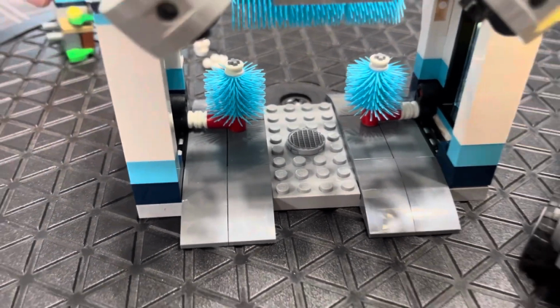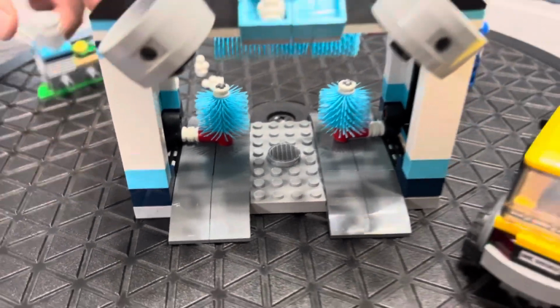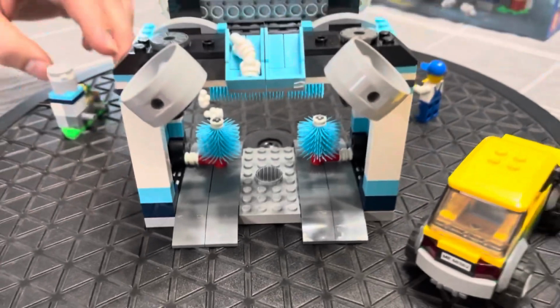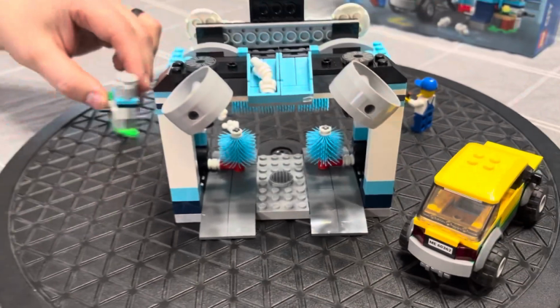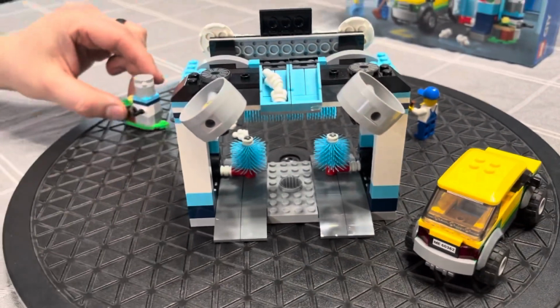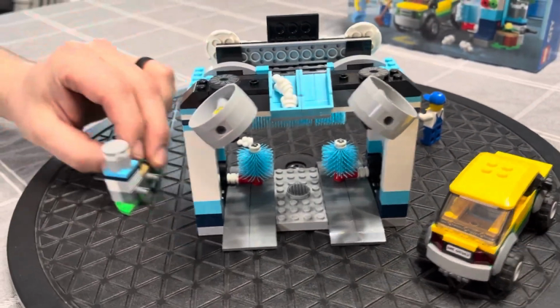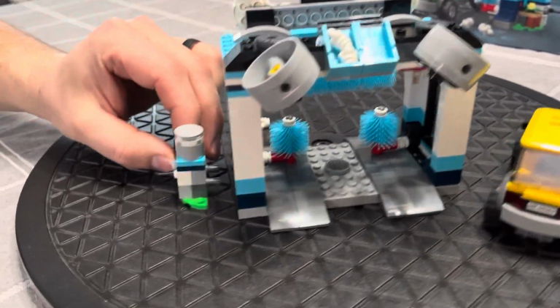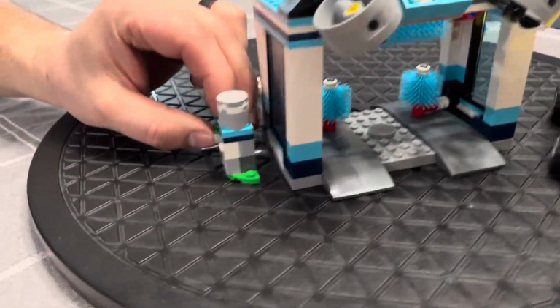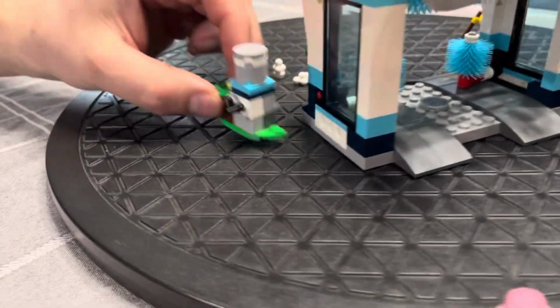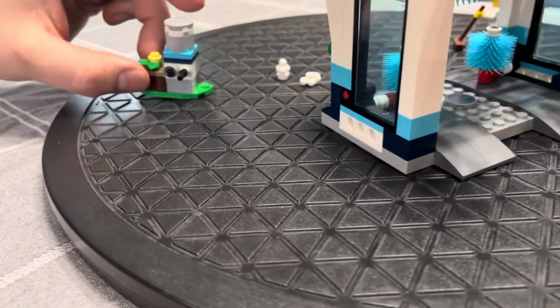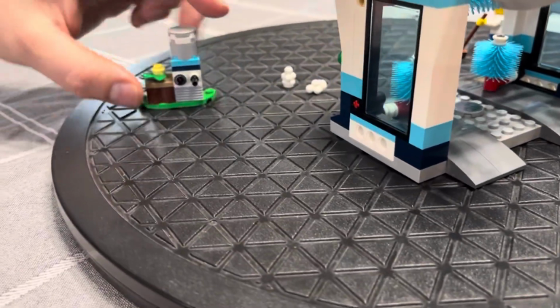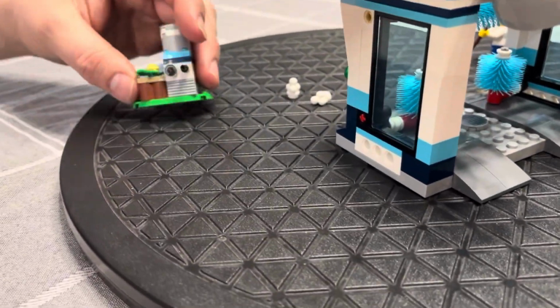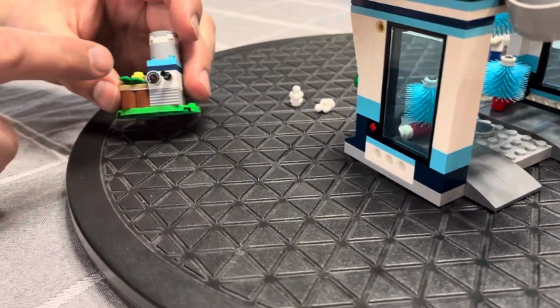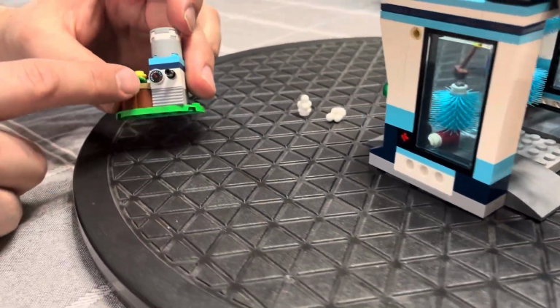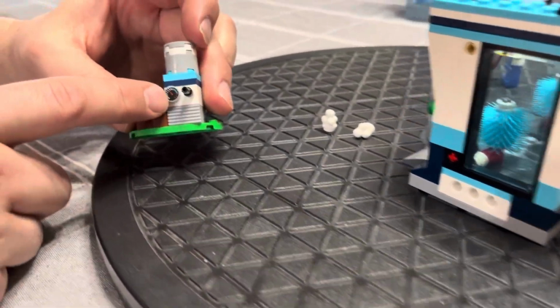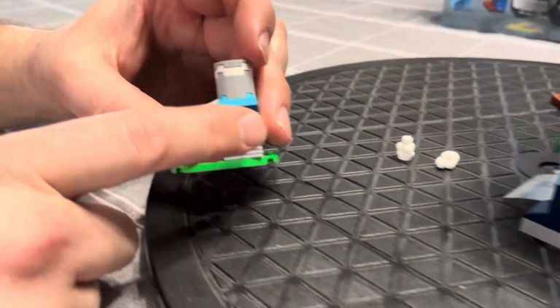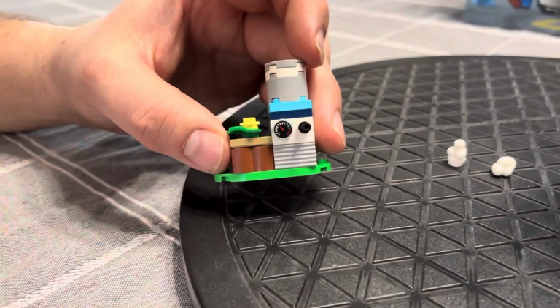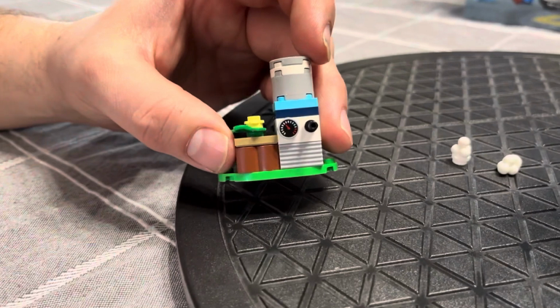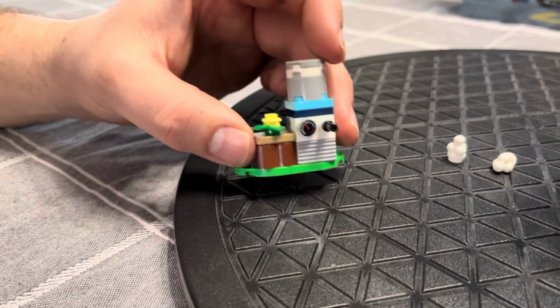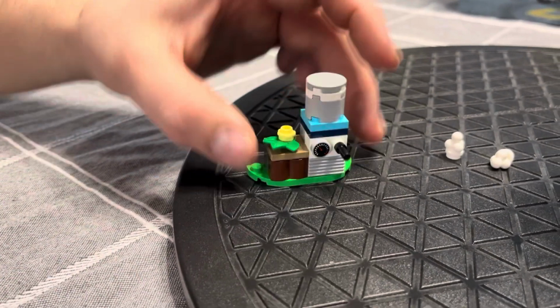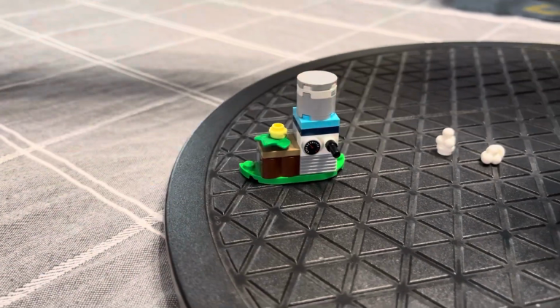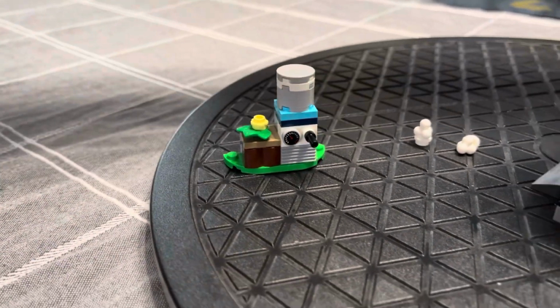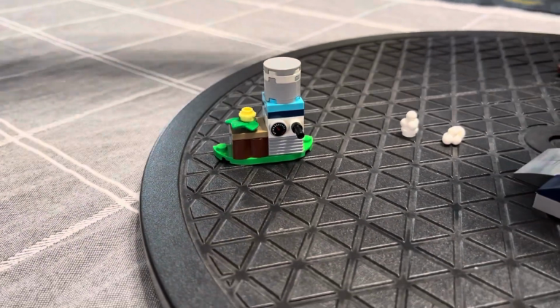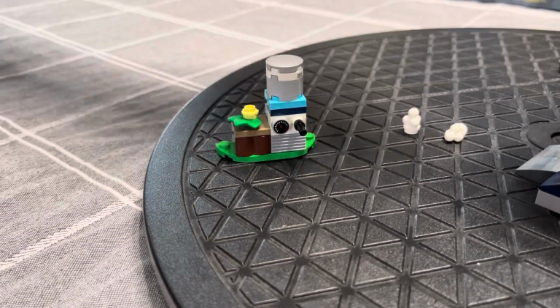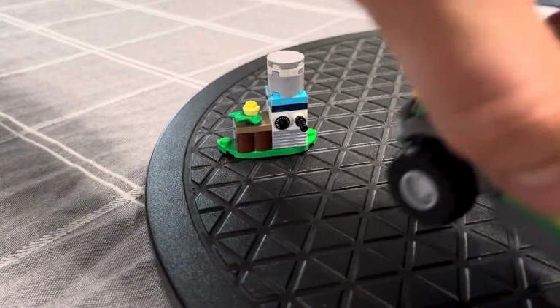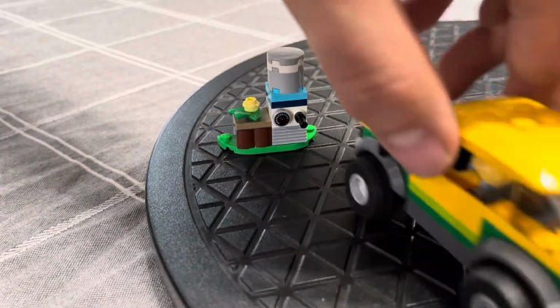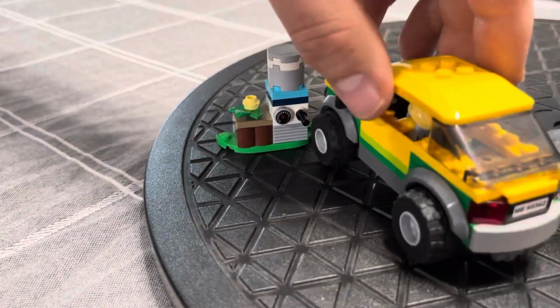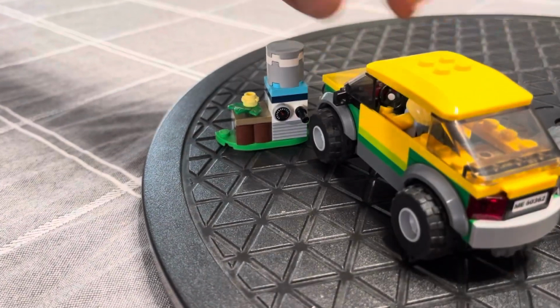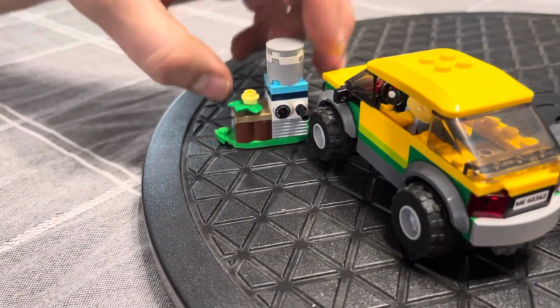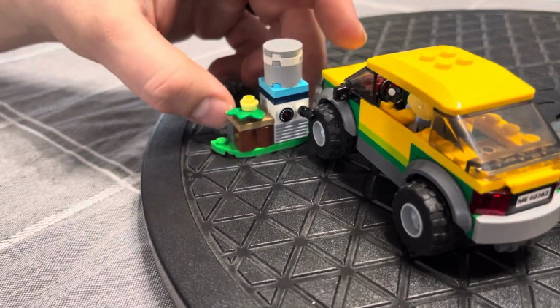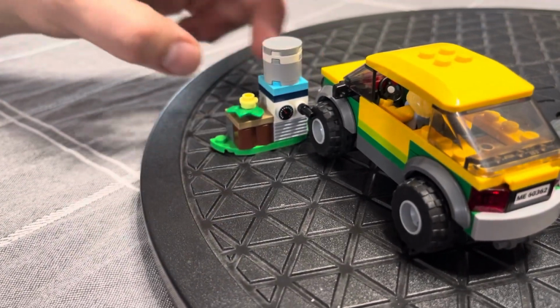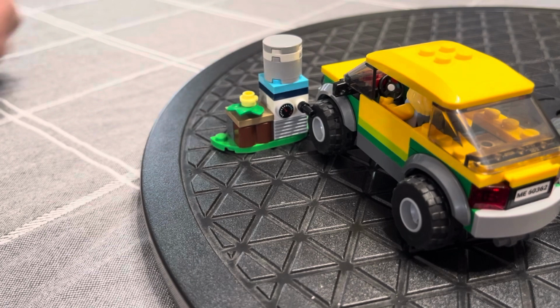On the side, it can clip into the building or be by itself. This is an air compressor for adding air to your tires, so she can just drive her car in and top up the air.